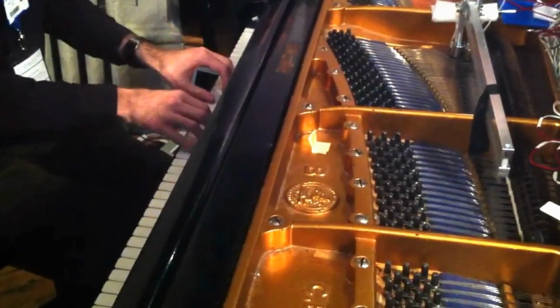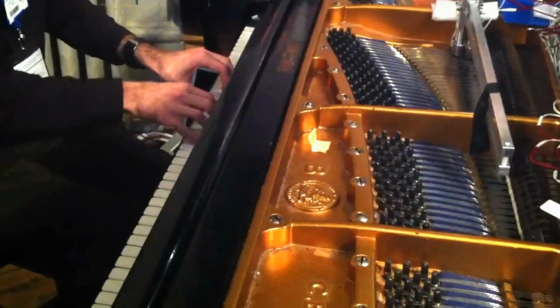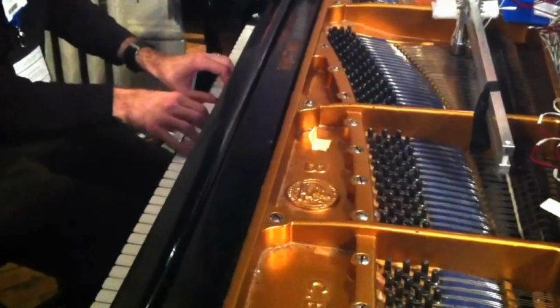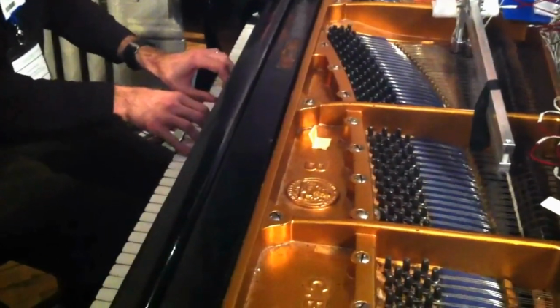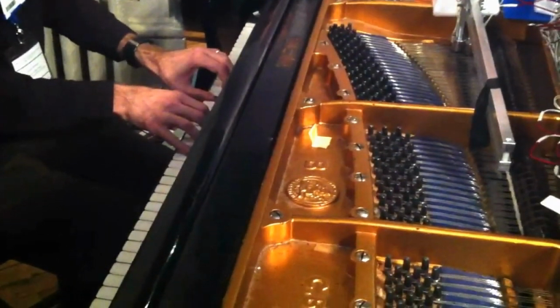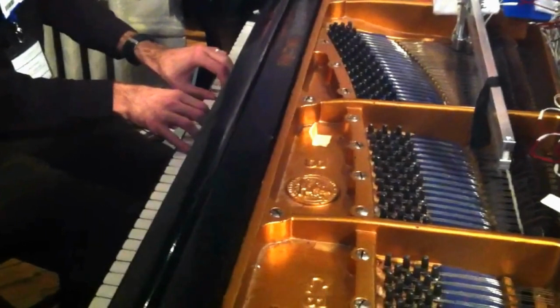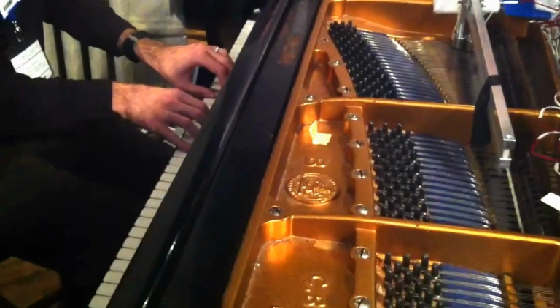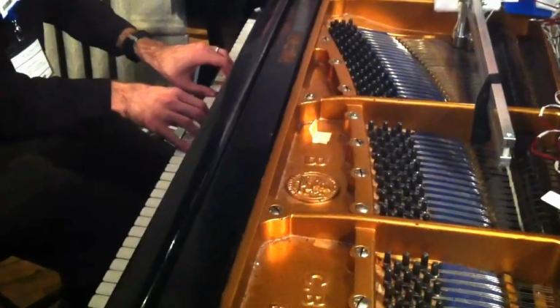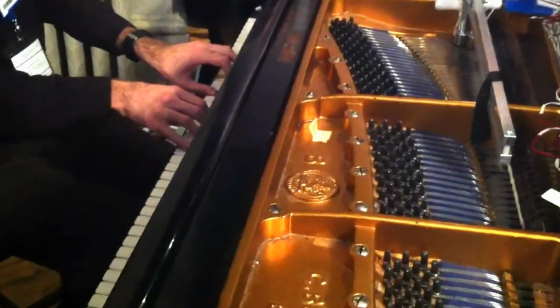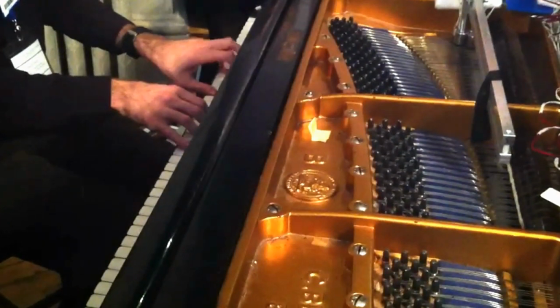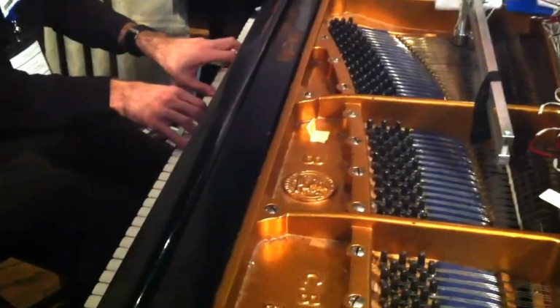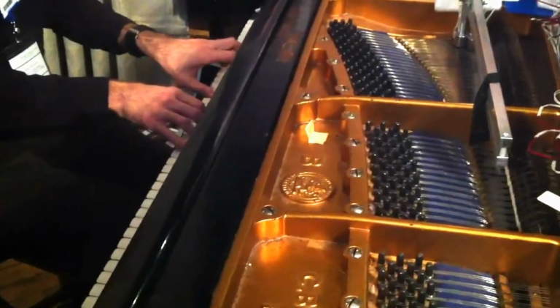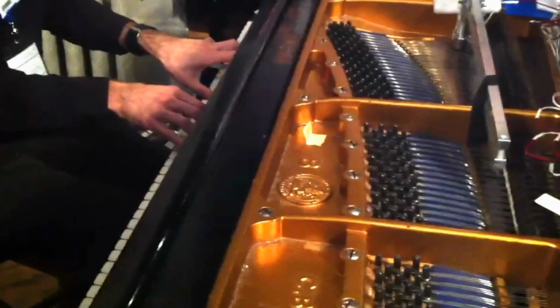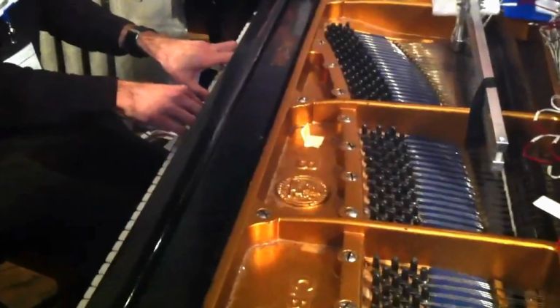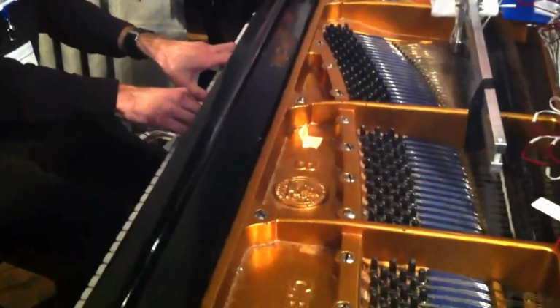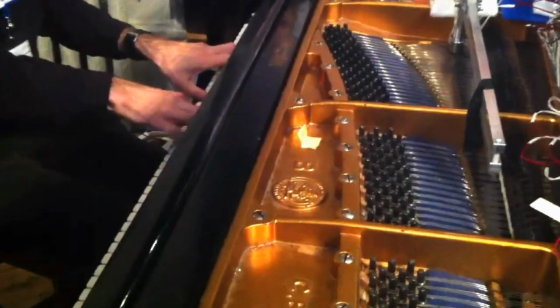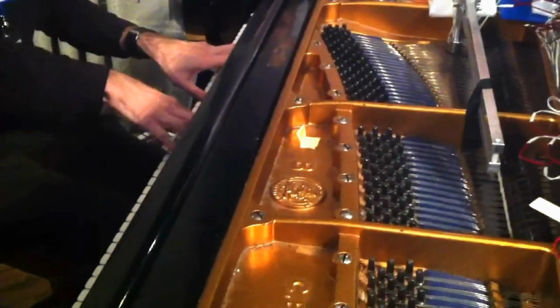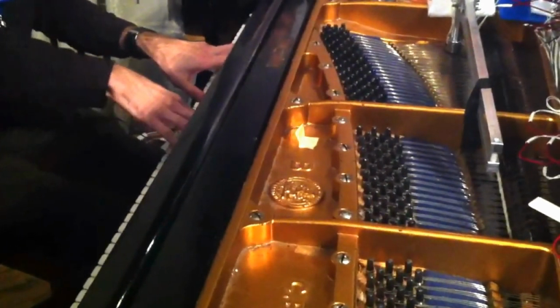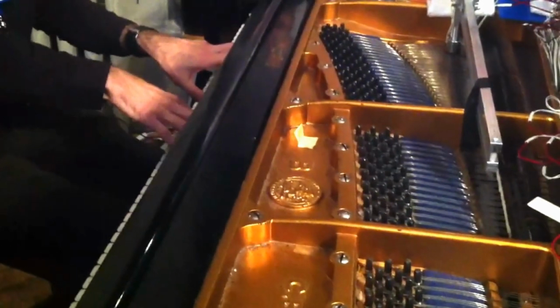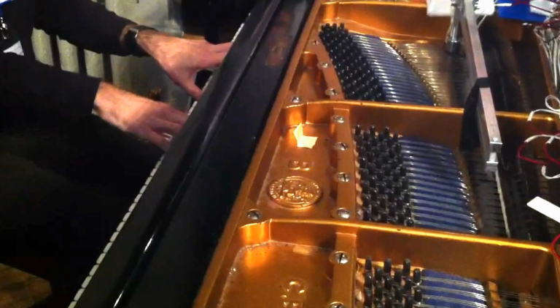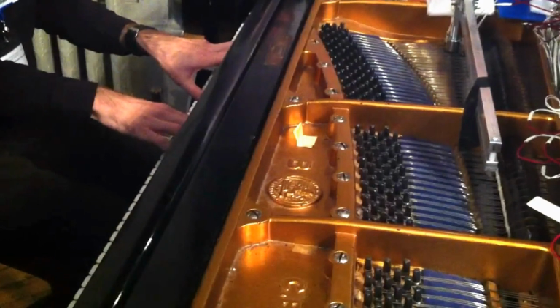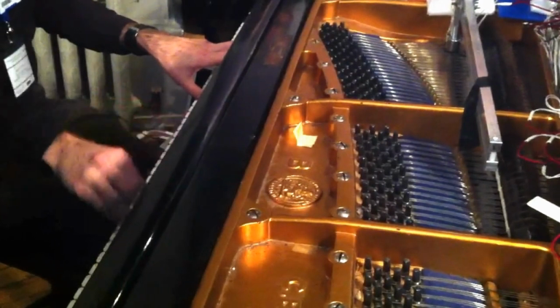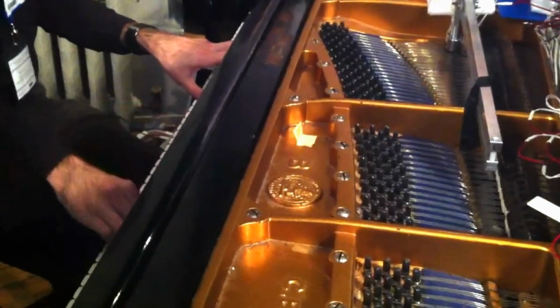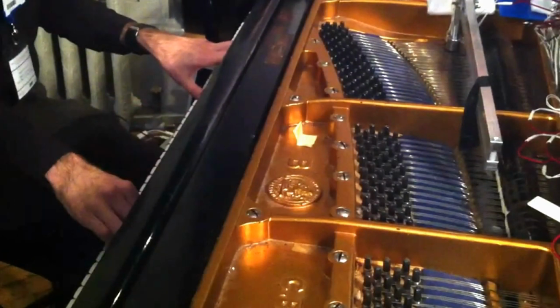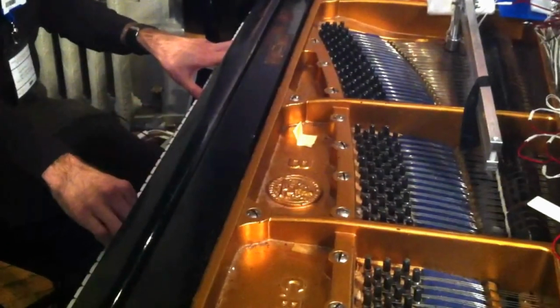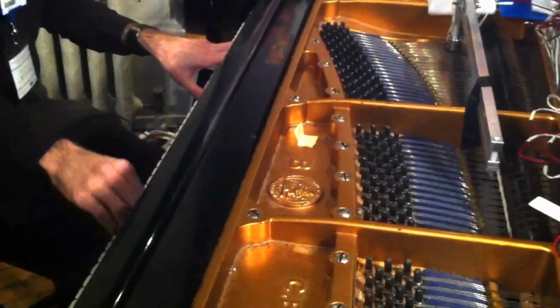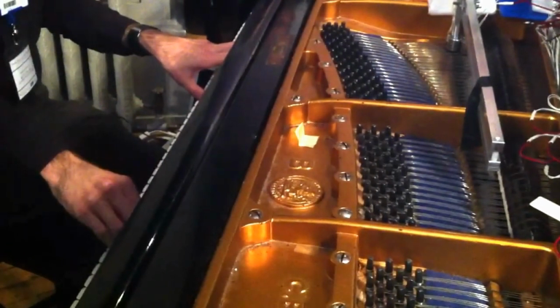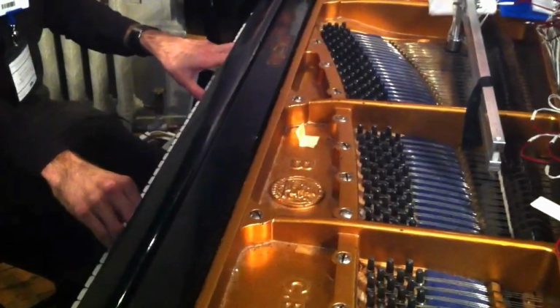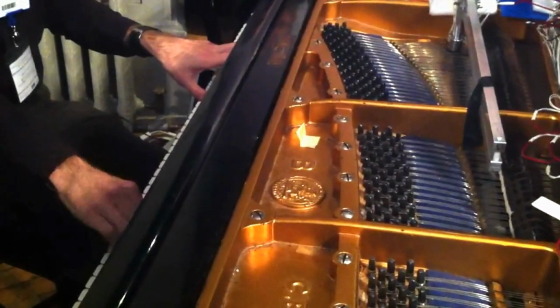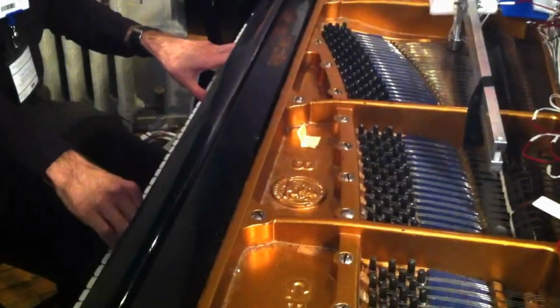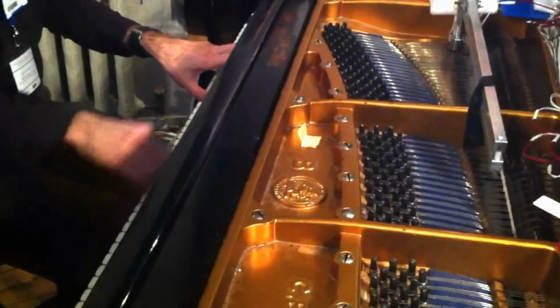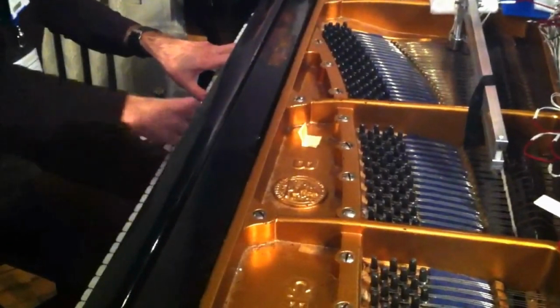If I do multiple notes like that at a time — there's the seventh partial of C. You can hear where that is with respect to the actual piano notes.